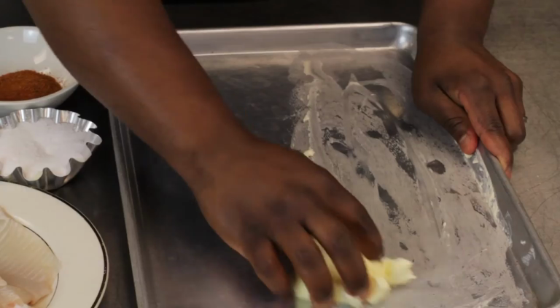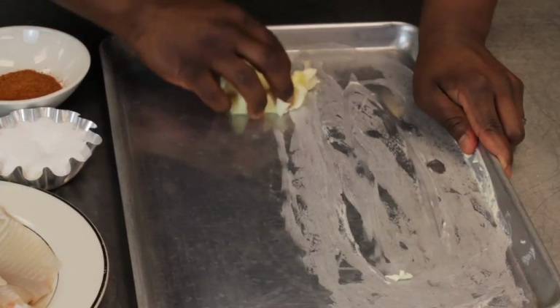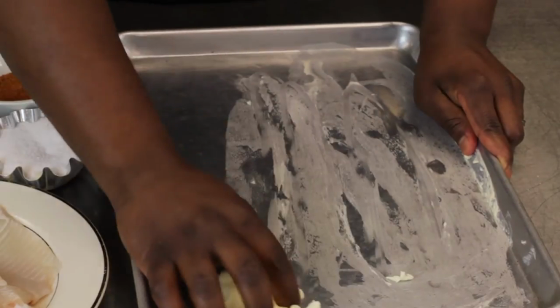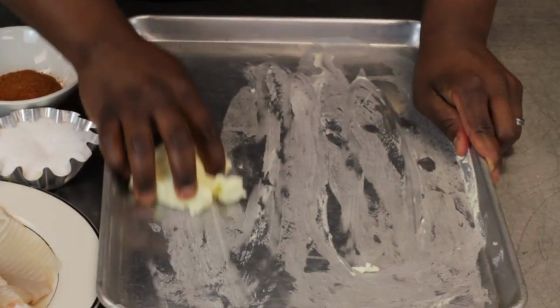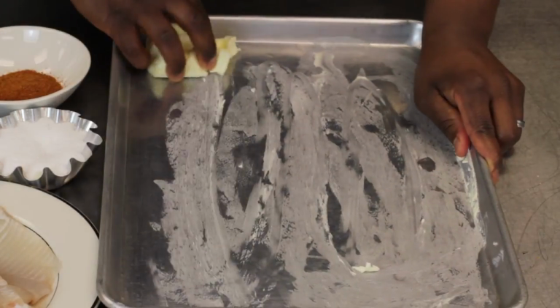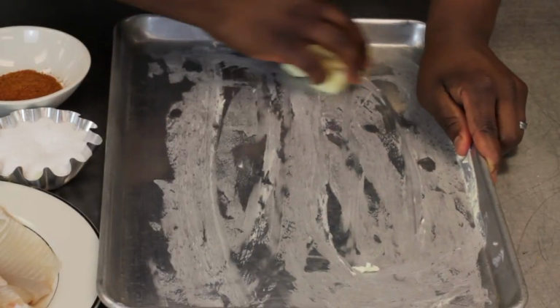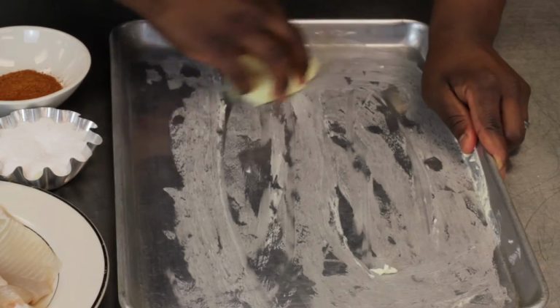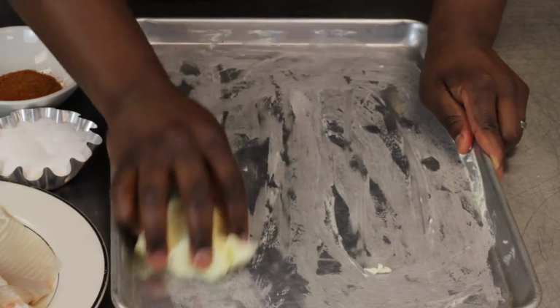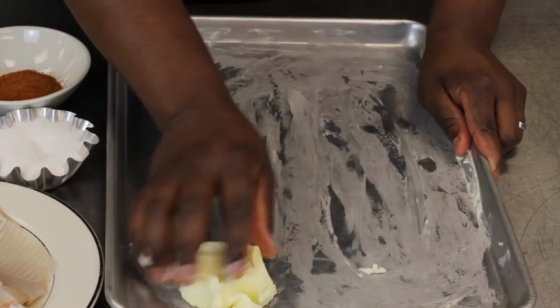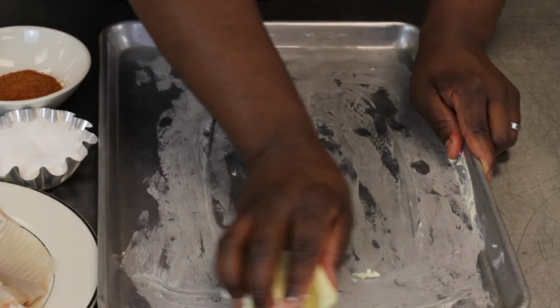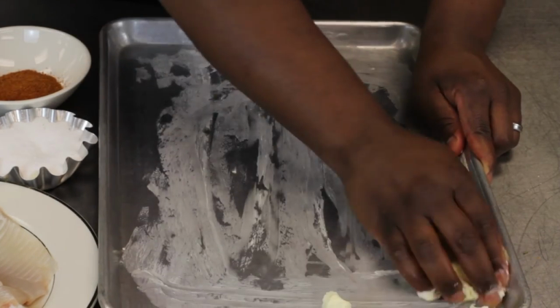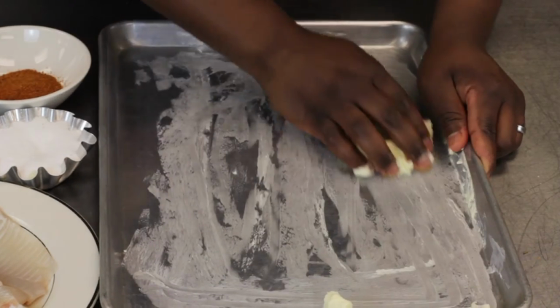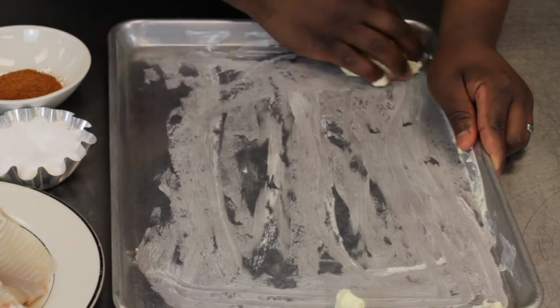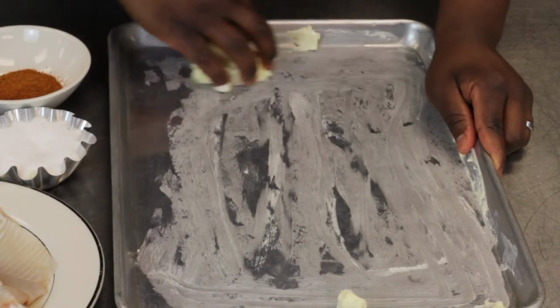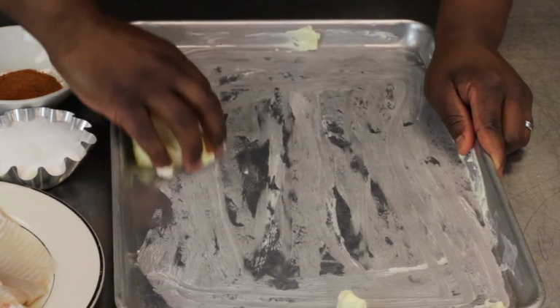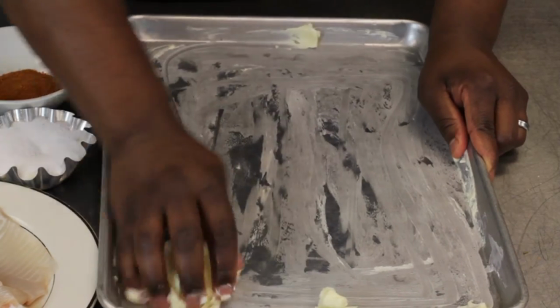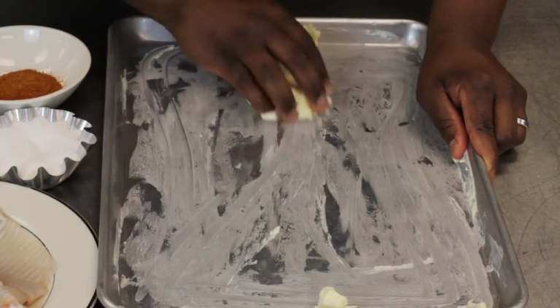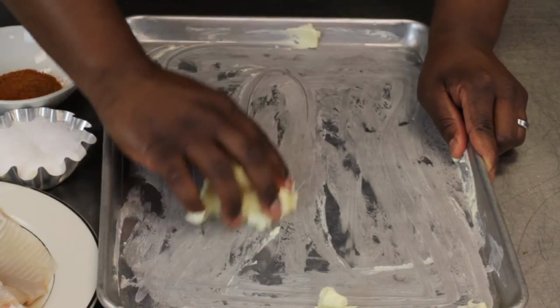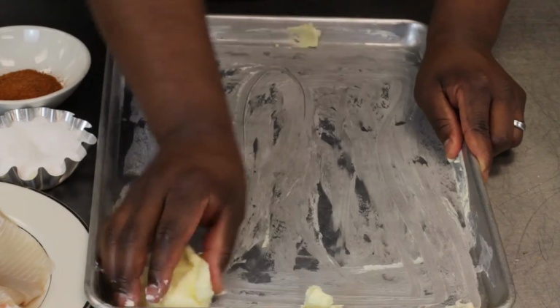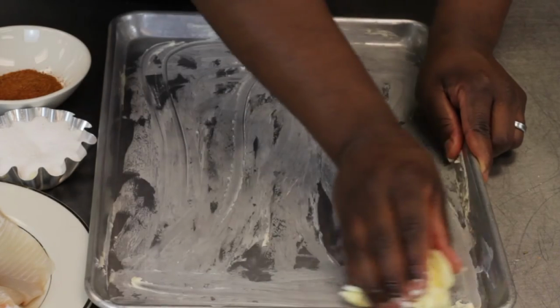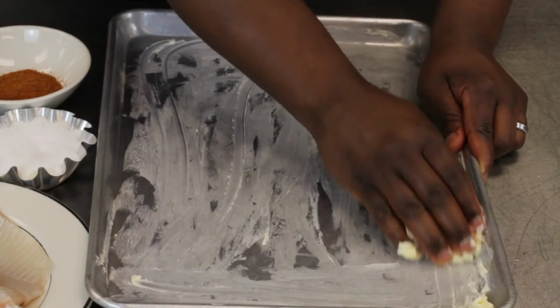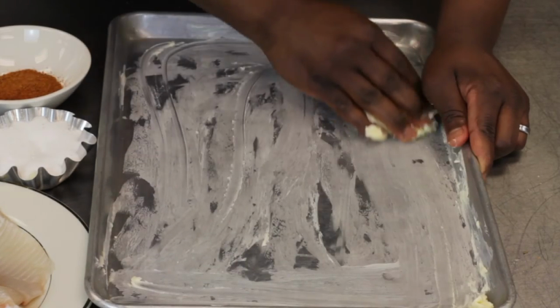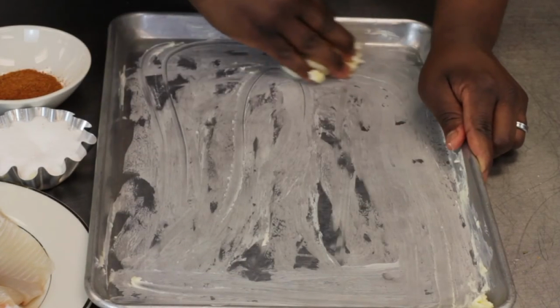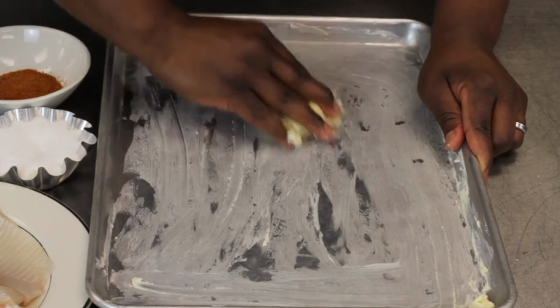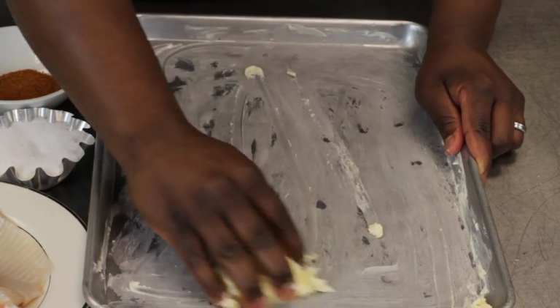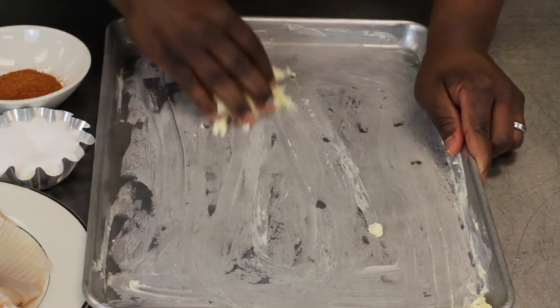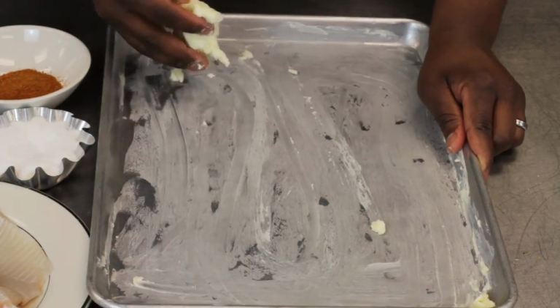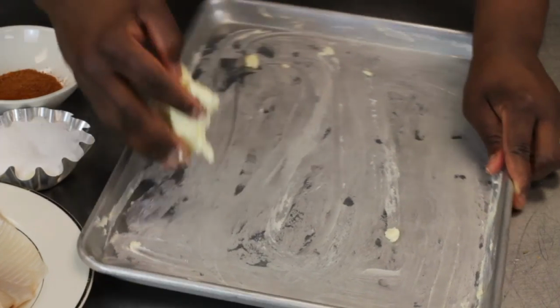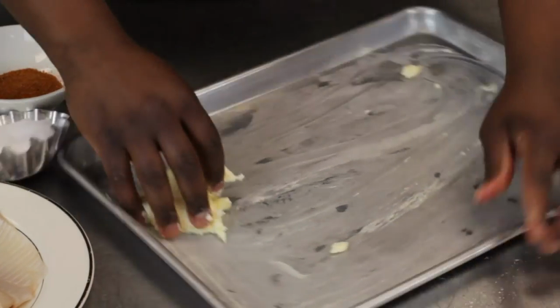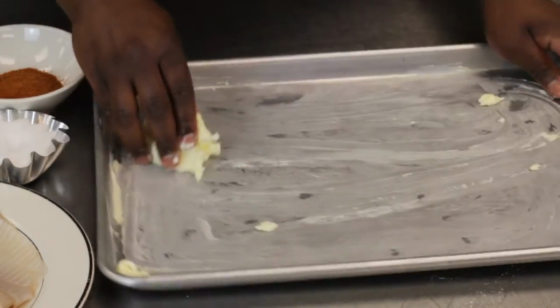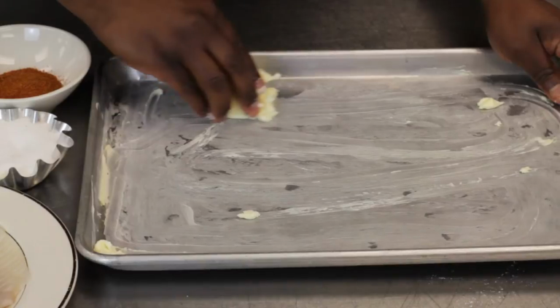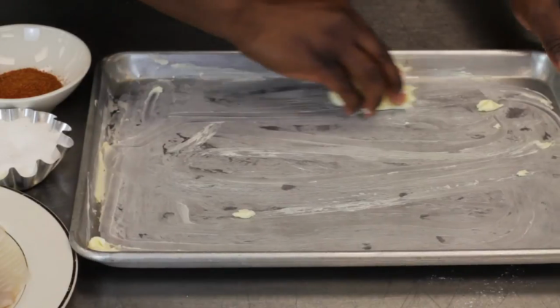First of all, we'll start by basting our butter on our sheet tray, like so. Get a nice amount on there, because this is going to give the fish that much flavor.